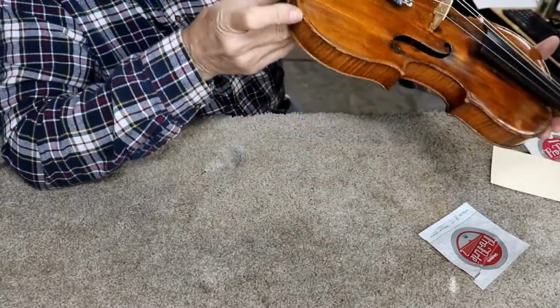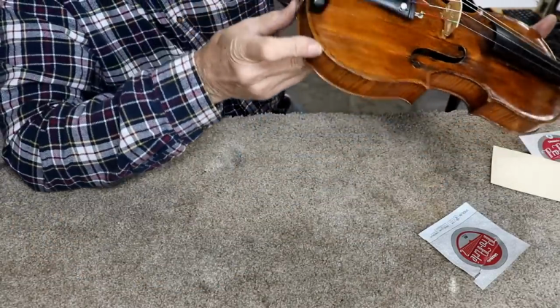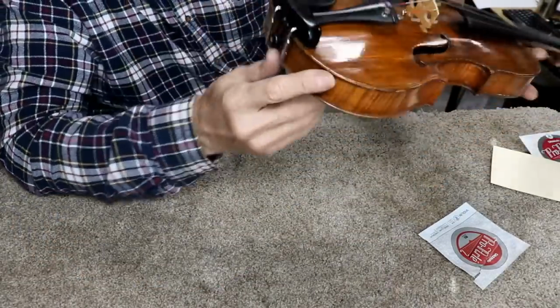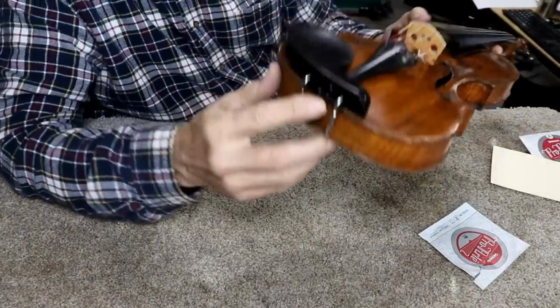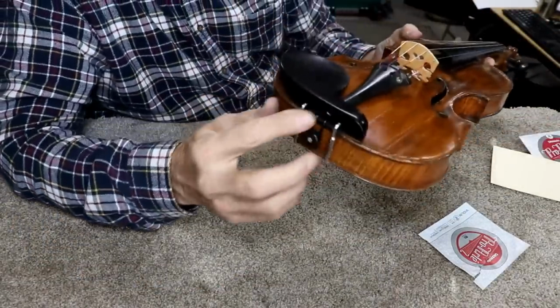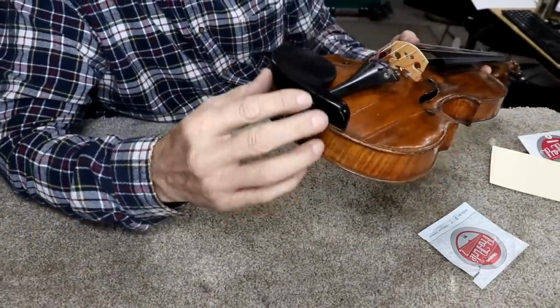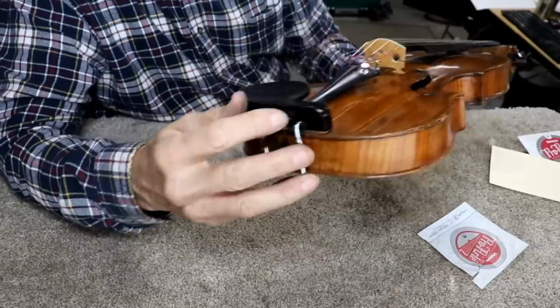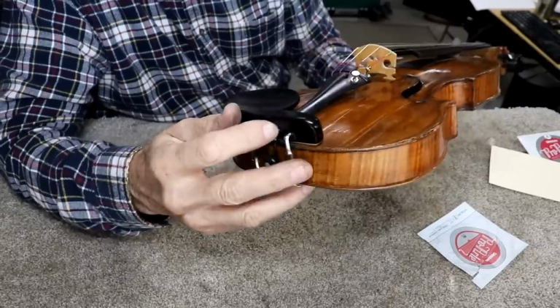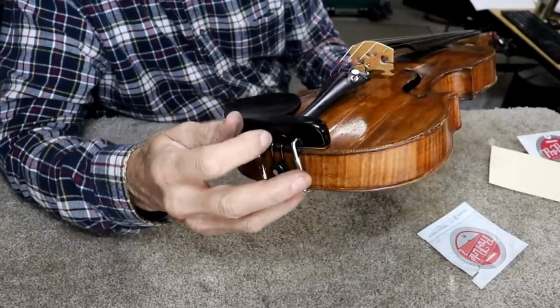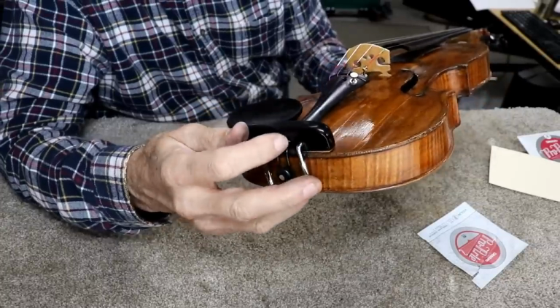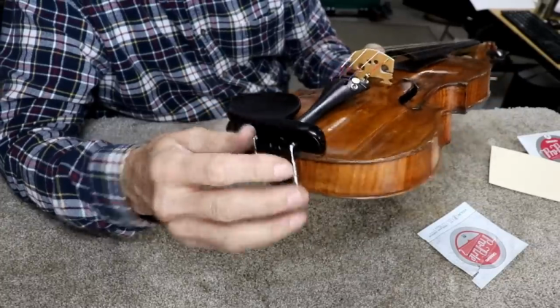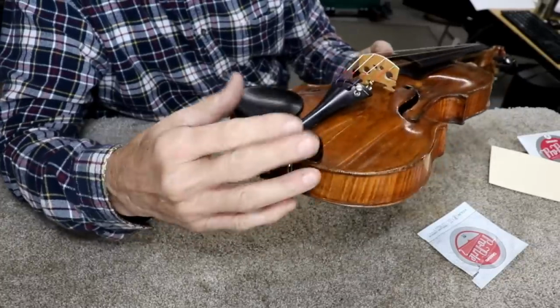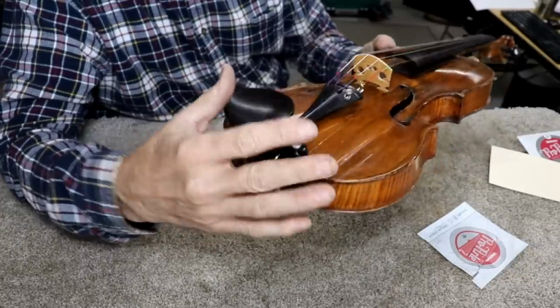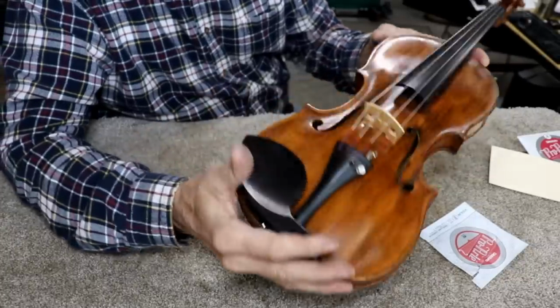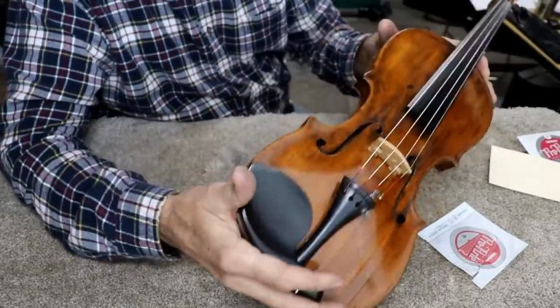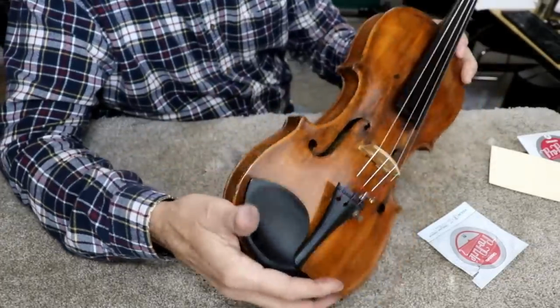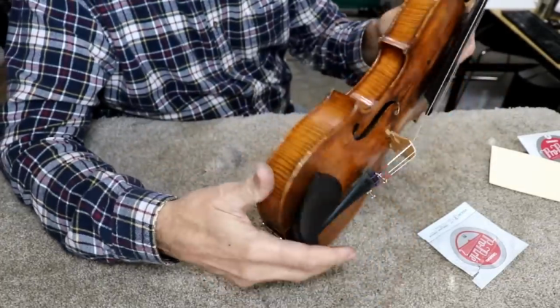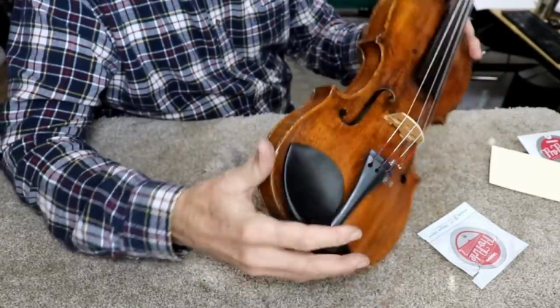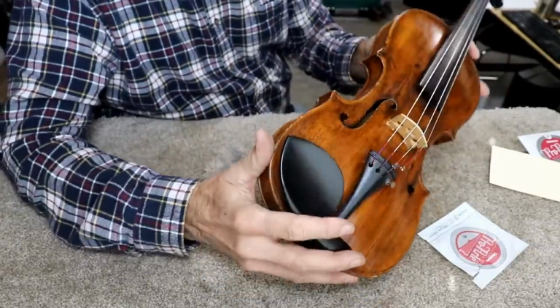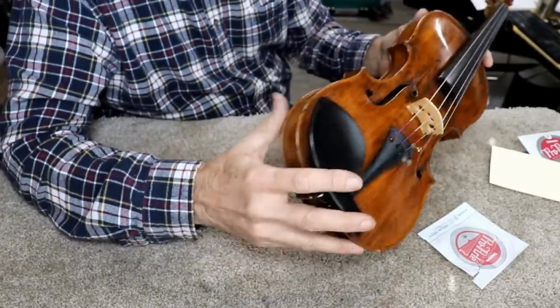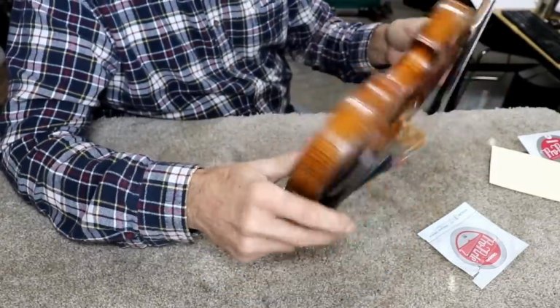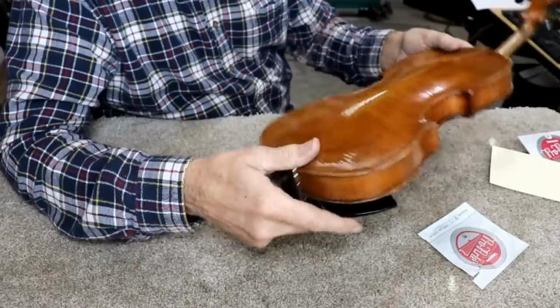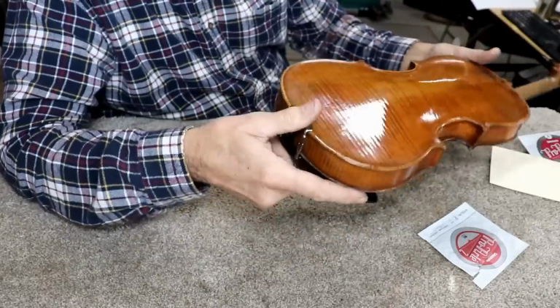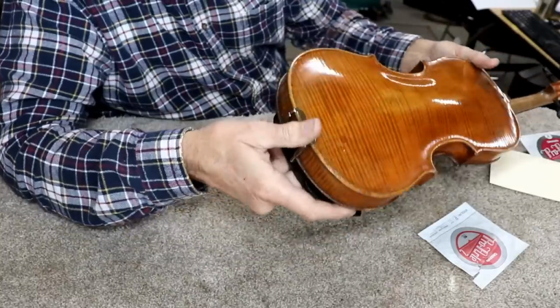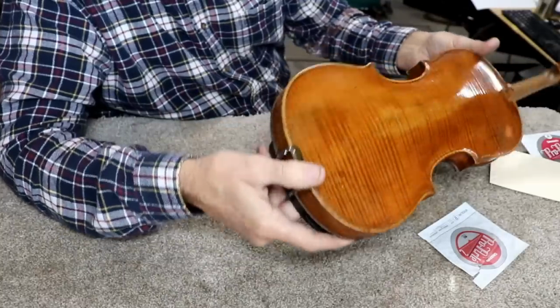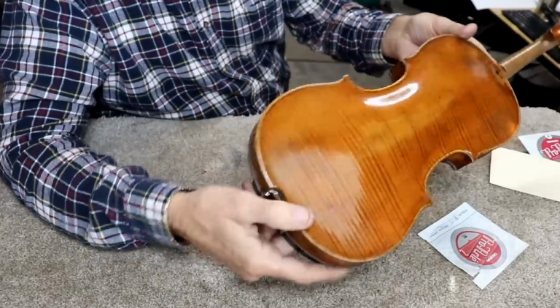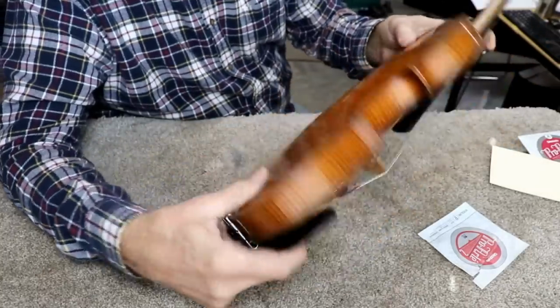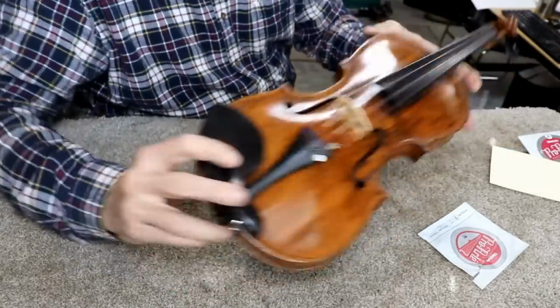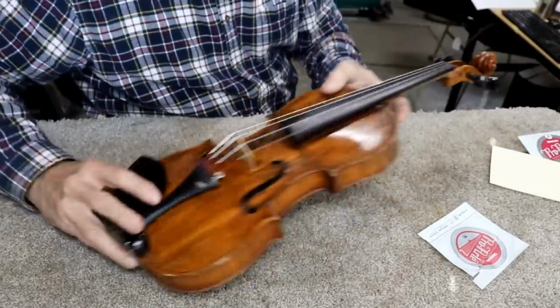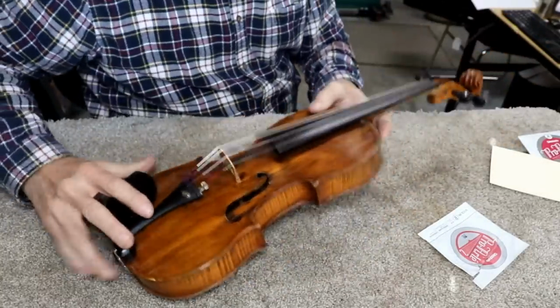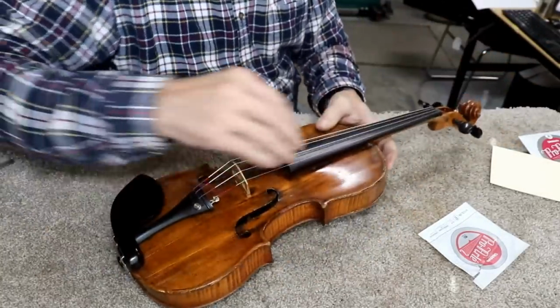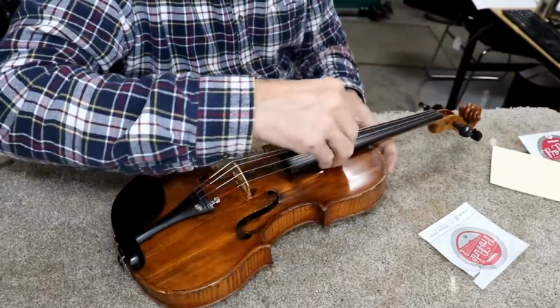I'm just checking everything — looking at the back end to make sure there's clearance on the tailpiece compared to the chin rest, and looking it over to see if any cracks opened up. I don't see any problems. I think we're in very good shape.